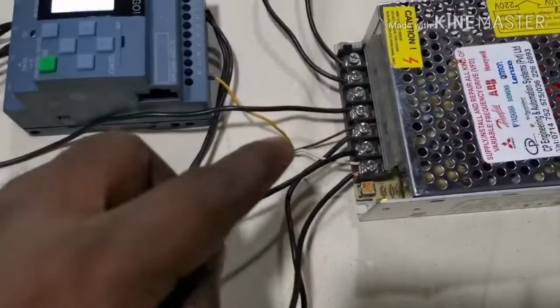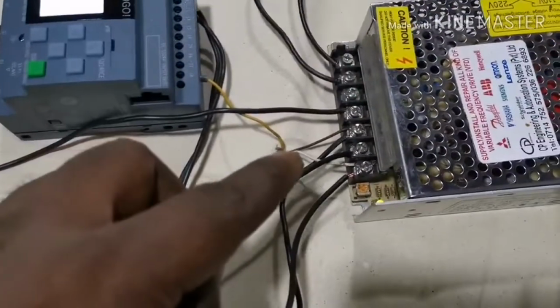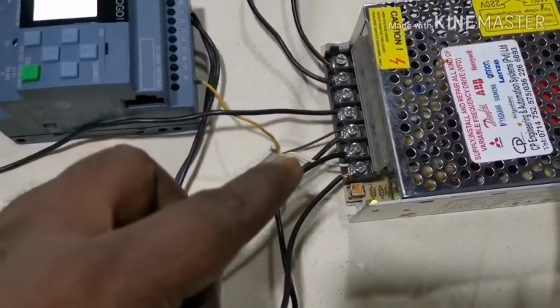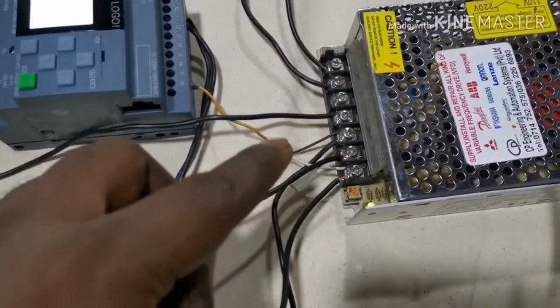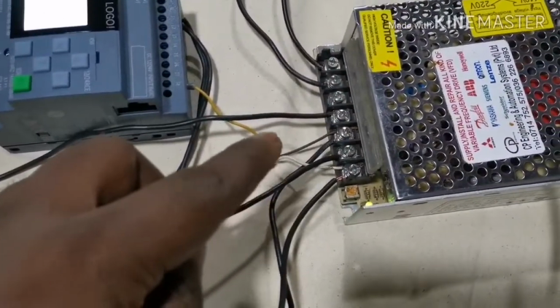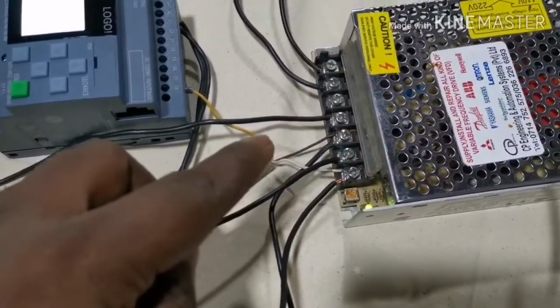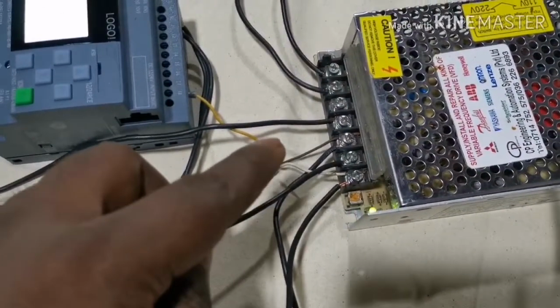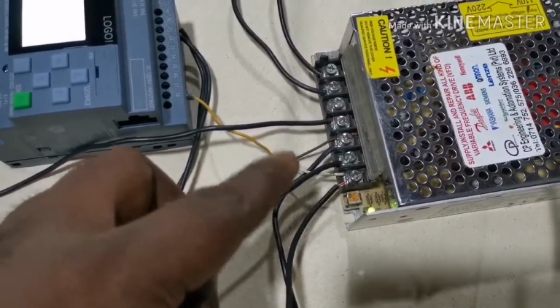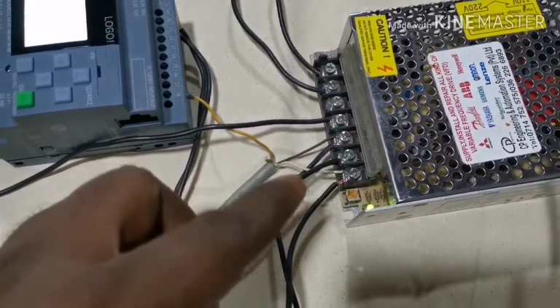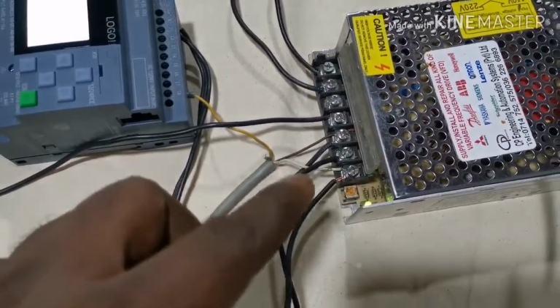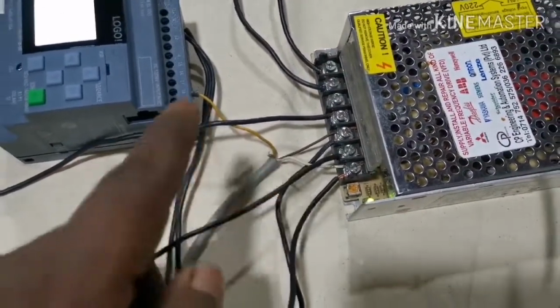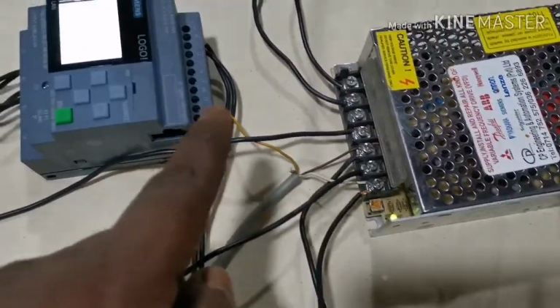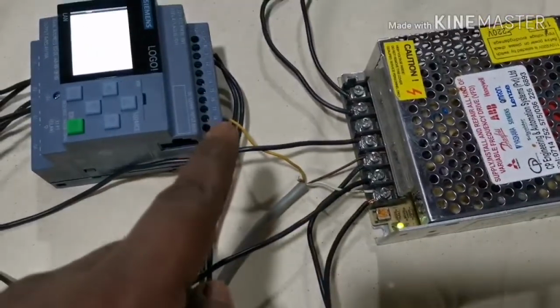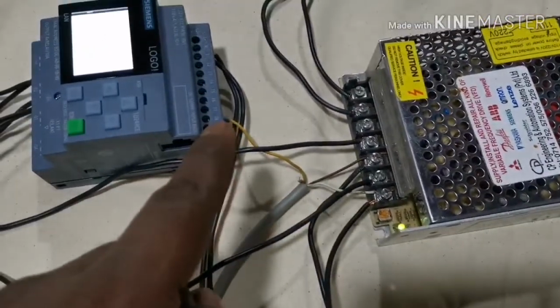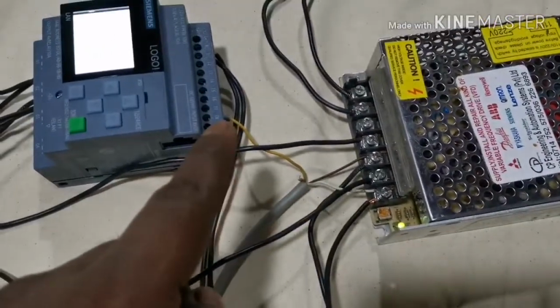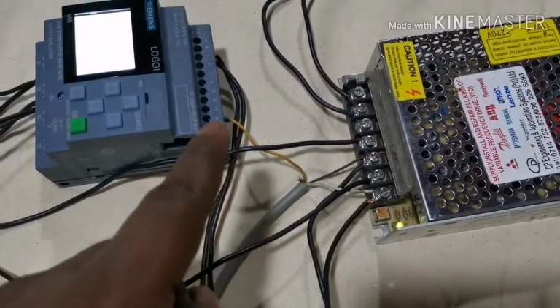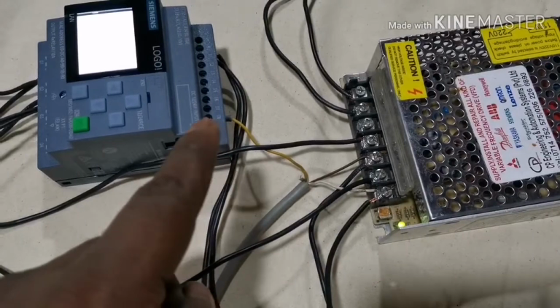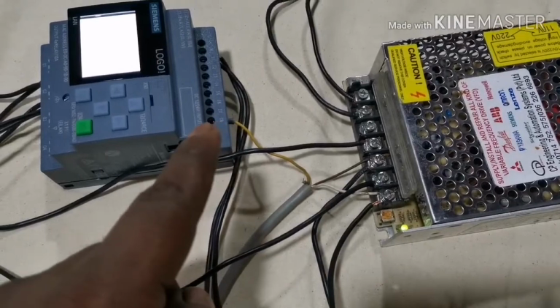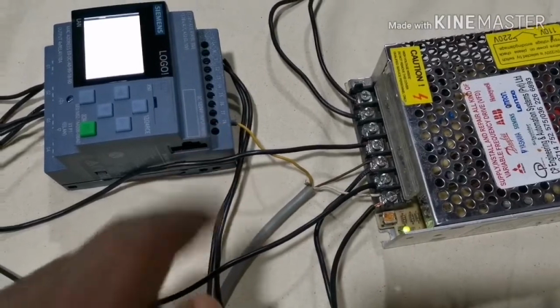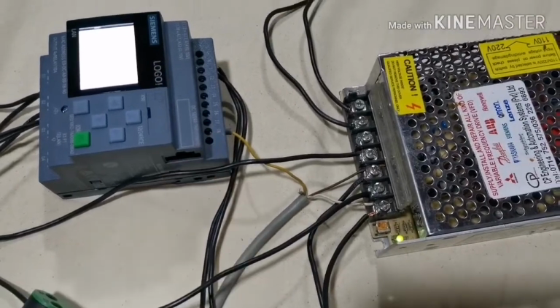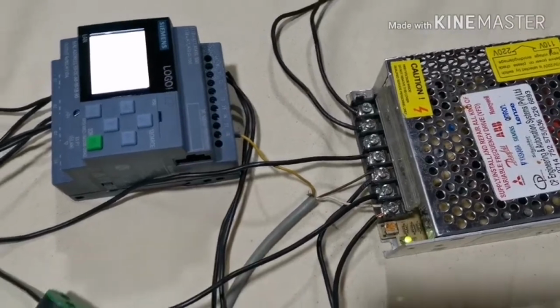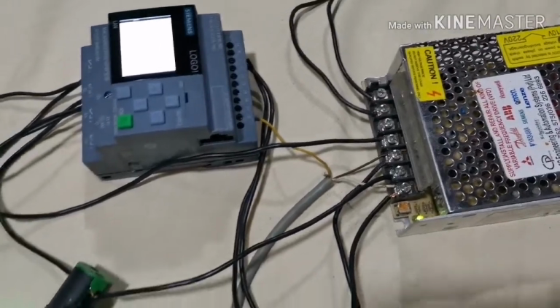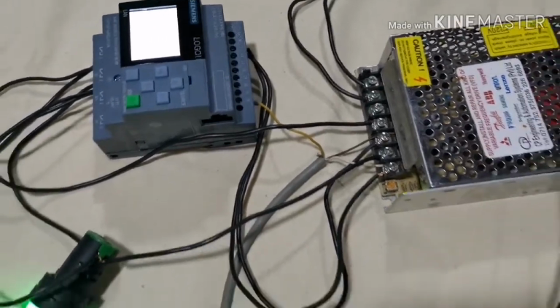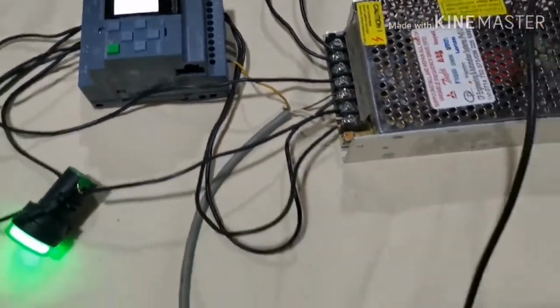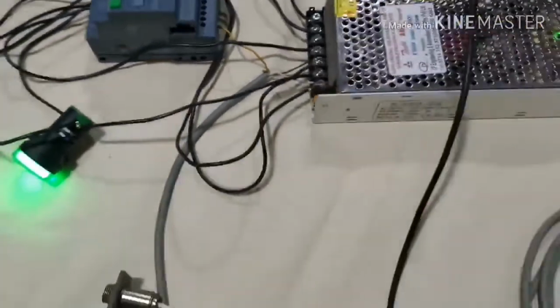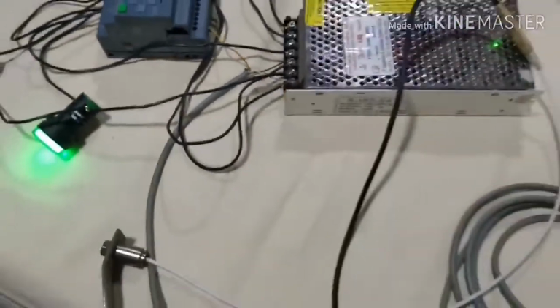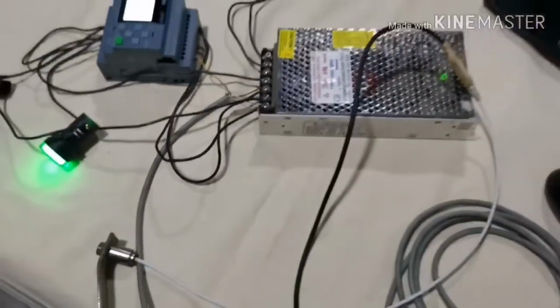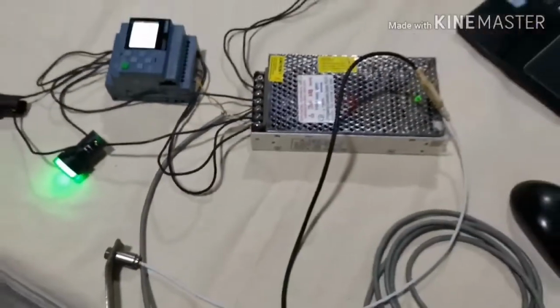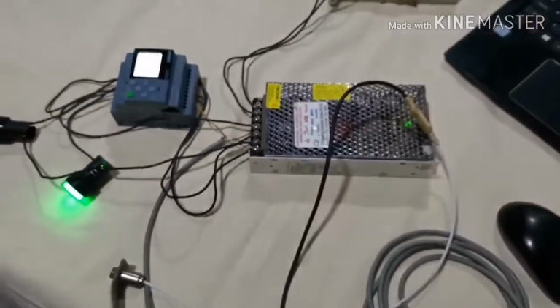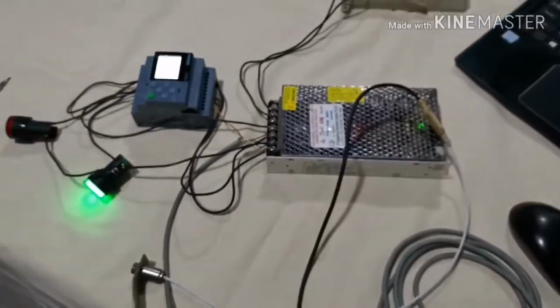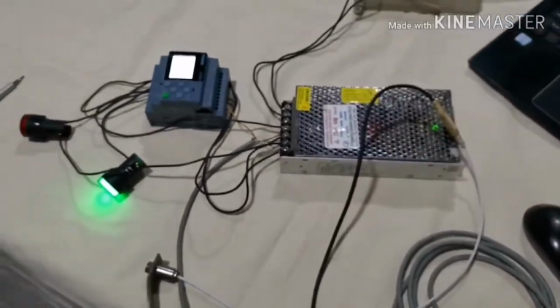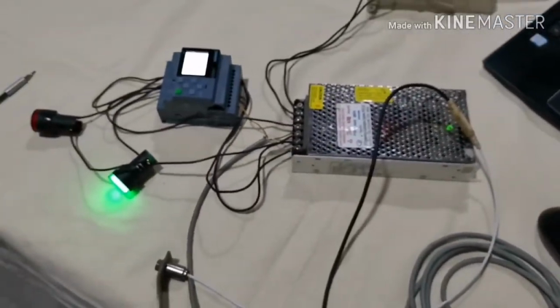This is the sensor wire connection: power and the current input signal go to the PLC. It is an analog input.